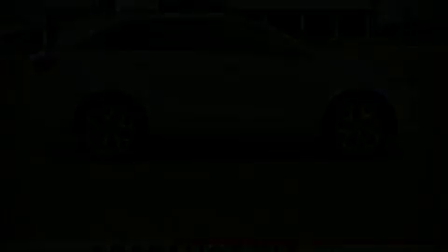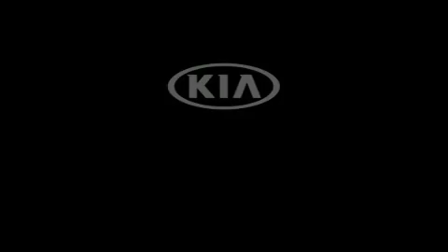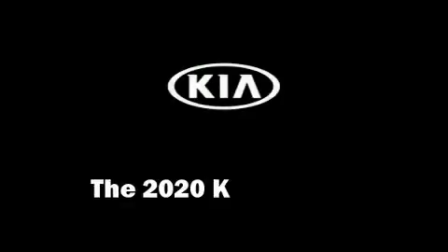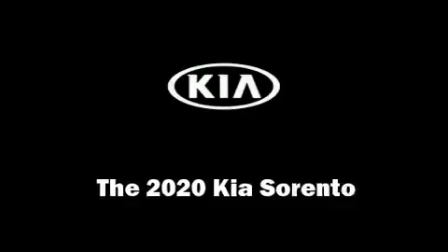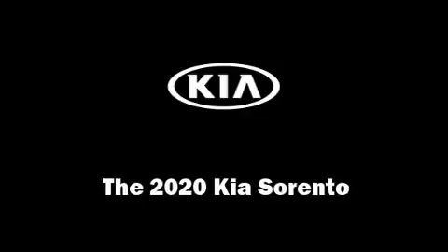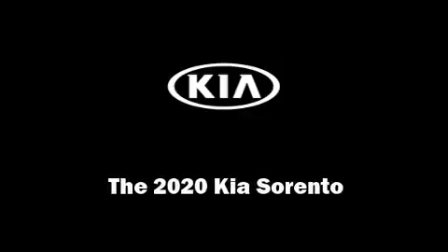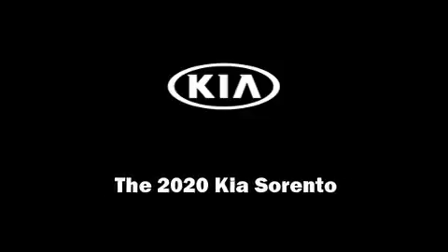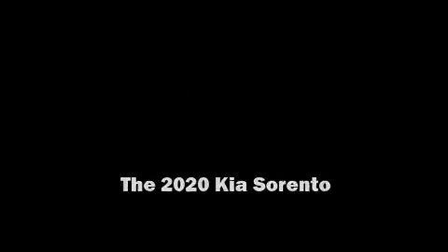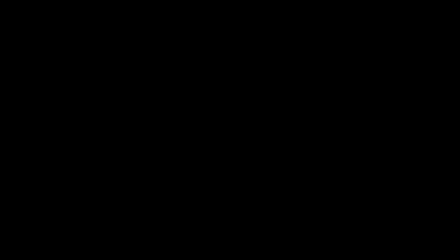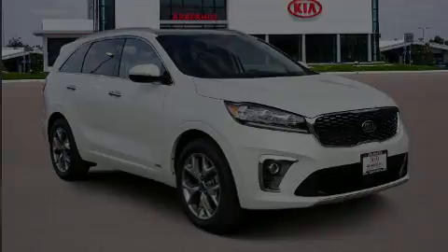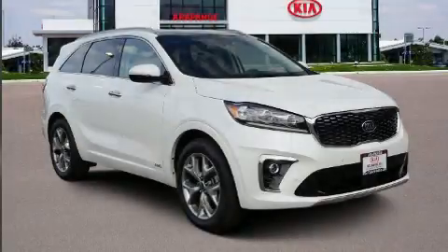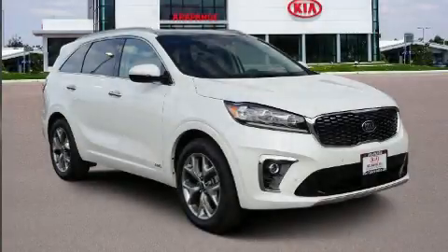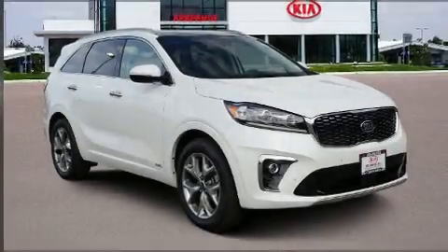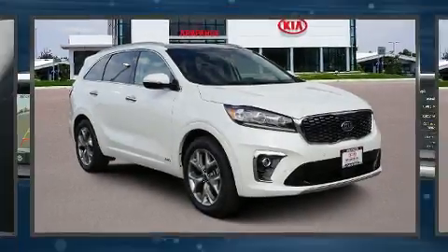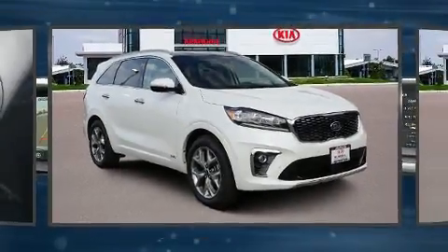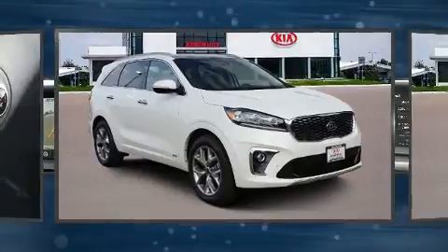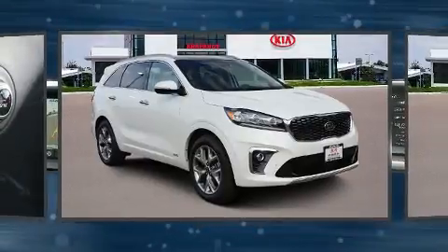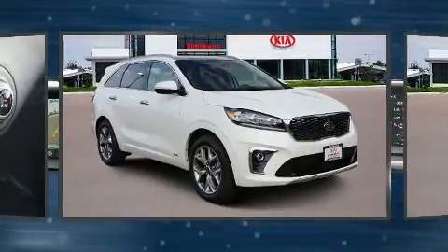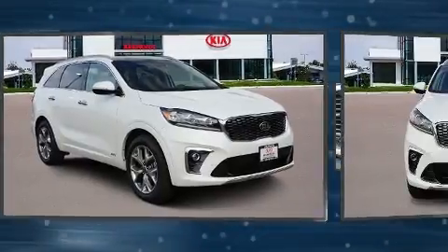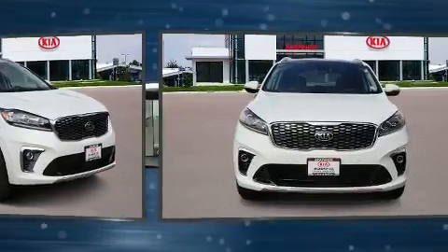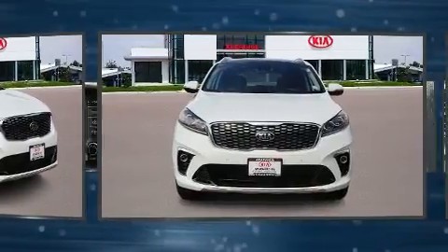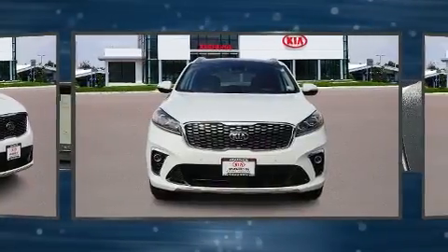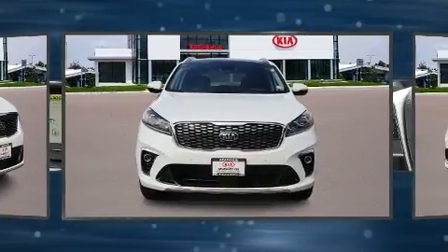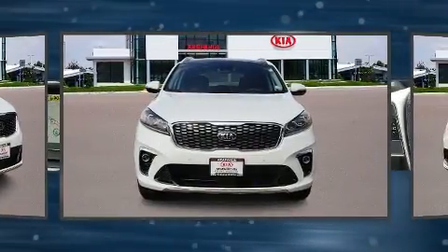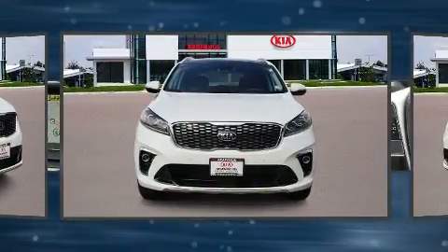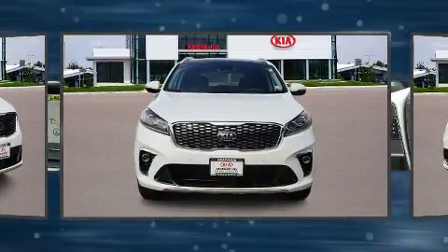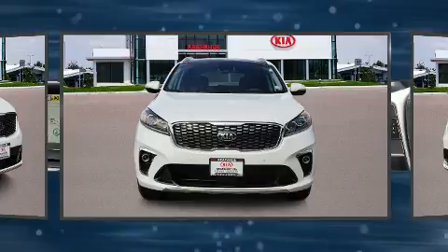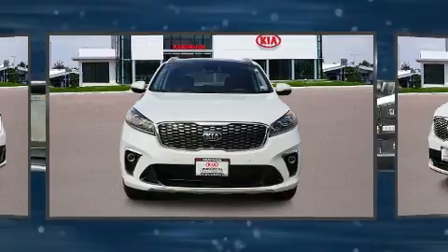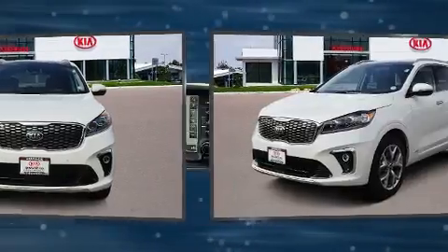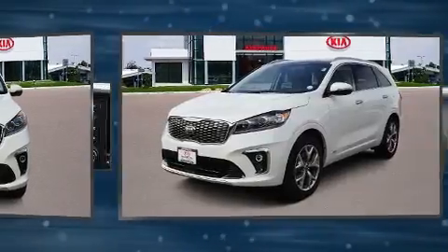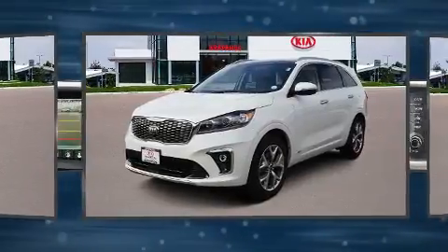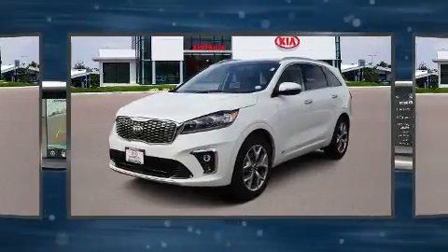Take command of the road in the 2020 Kia Sorento. Smooth gear shifts are achieved thanks to the 3.3-liter six-cylinder engine. And for added security, Dynamic Stability Control supplements the drivetrain.